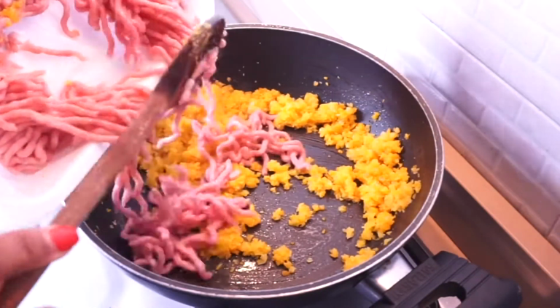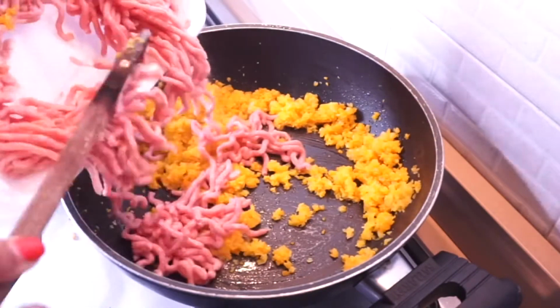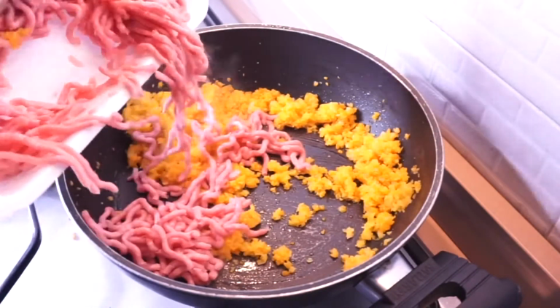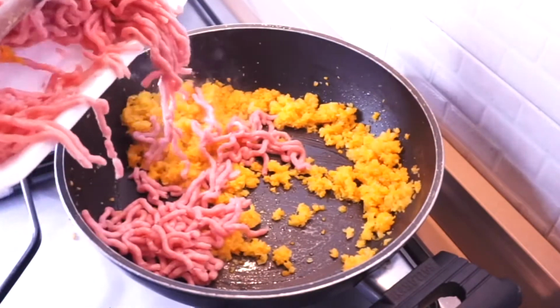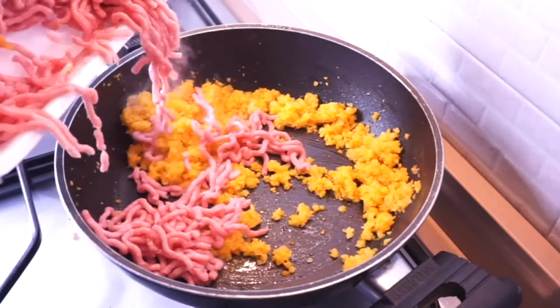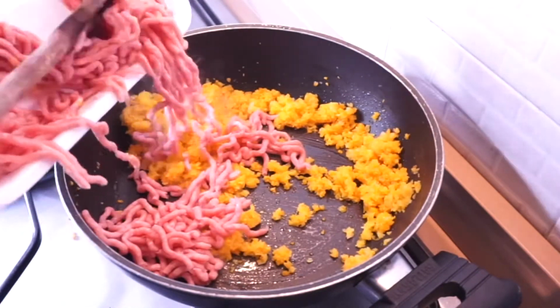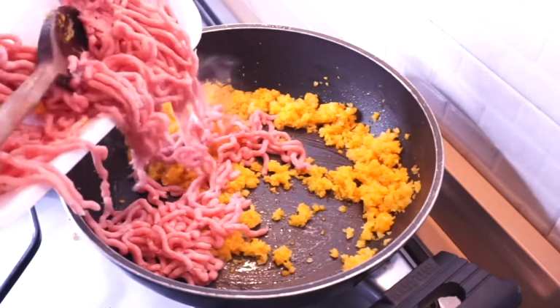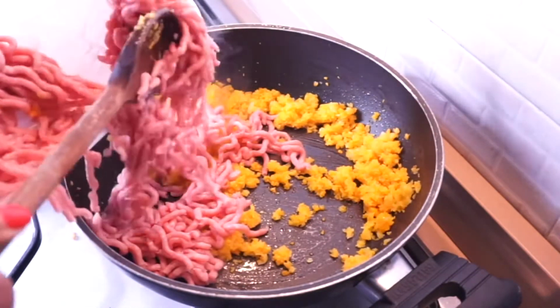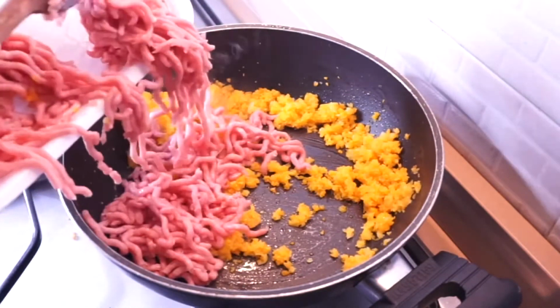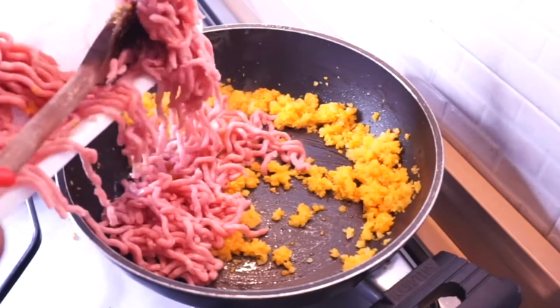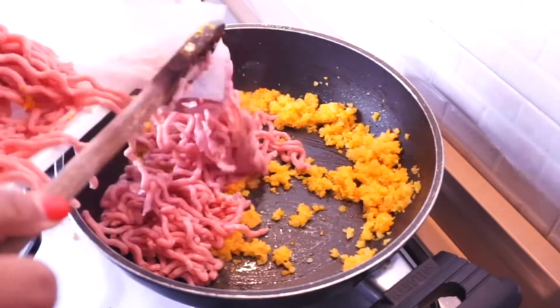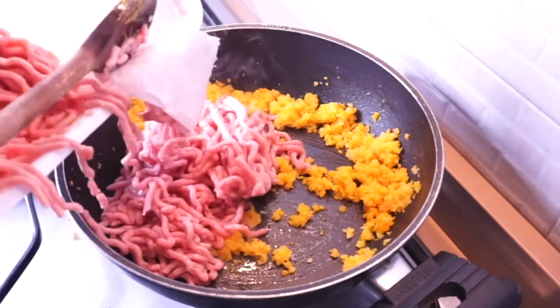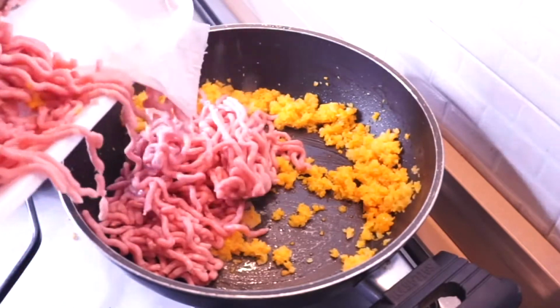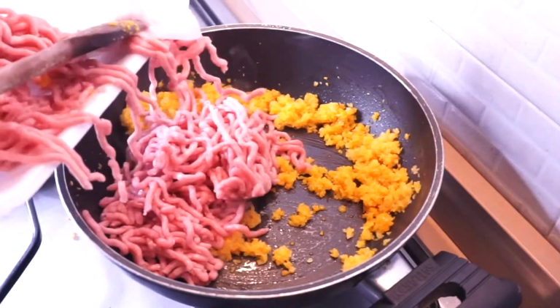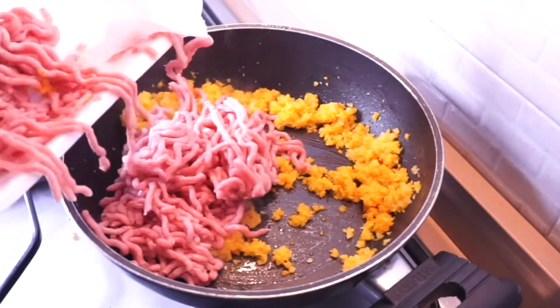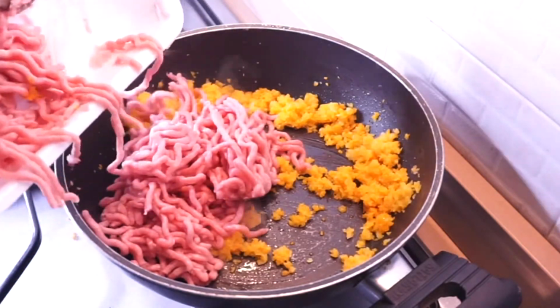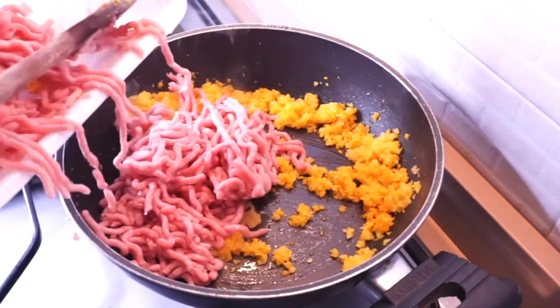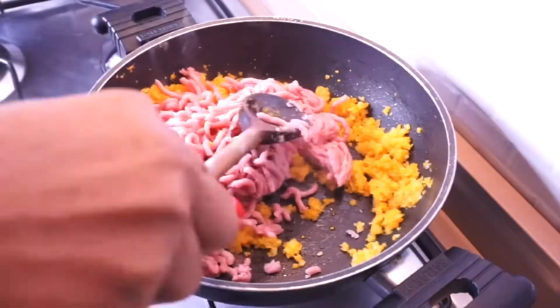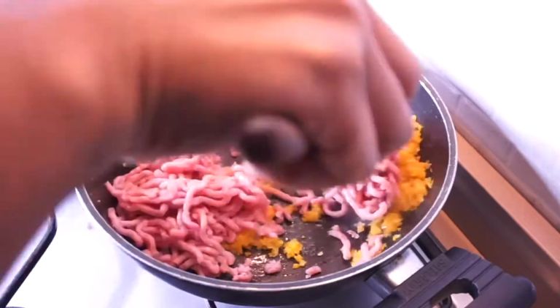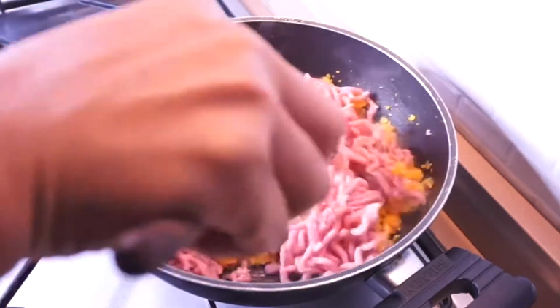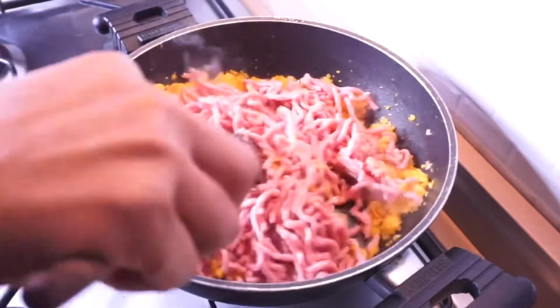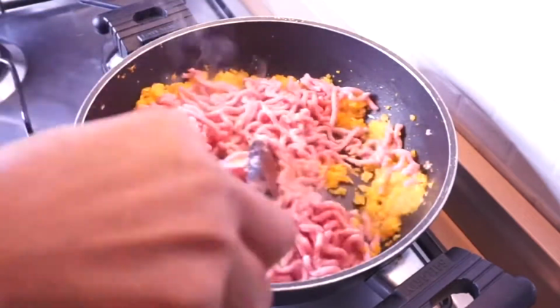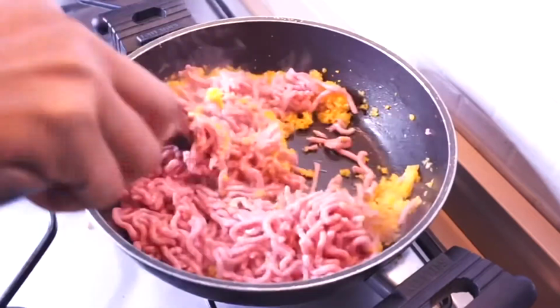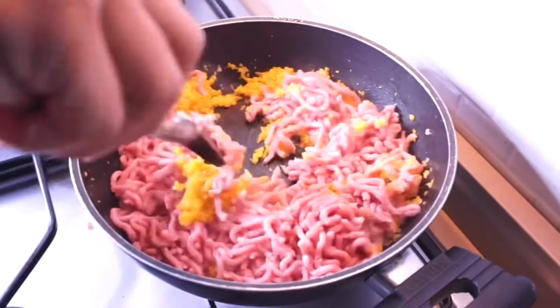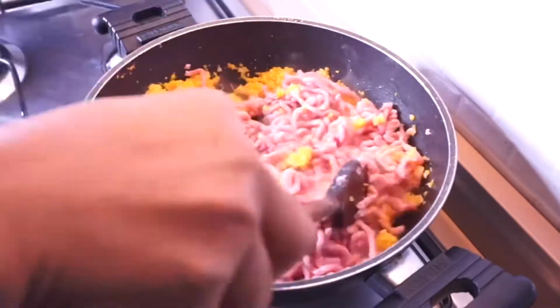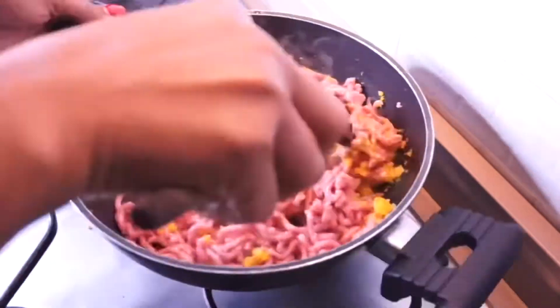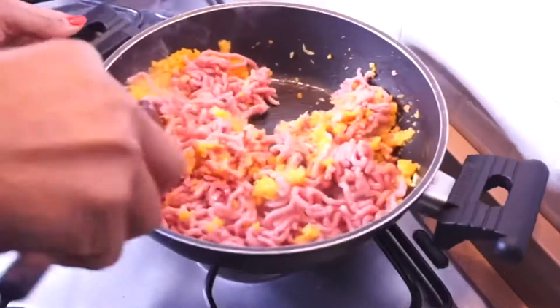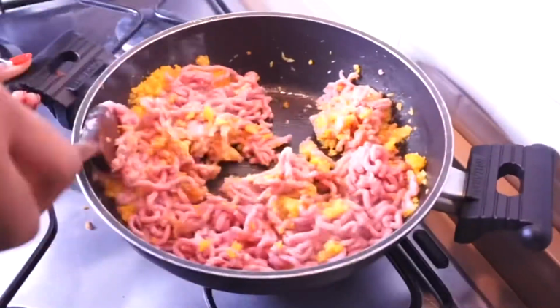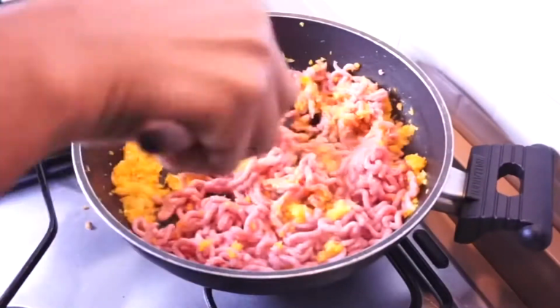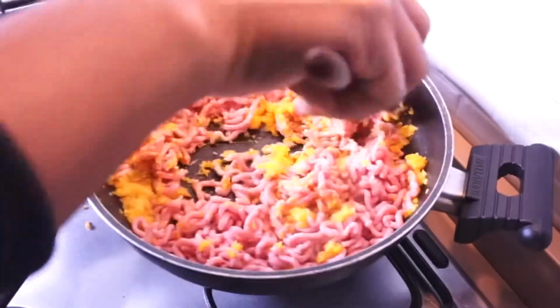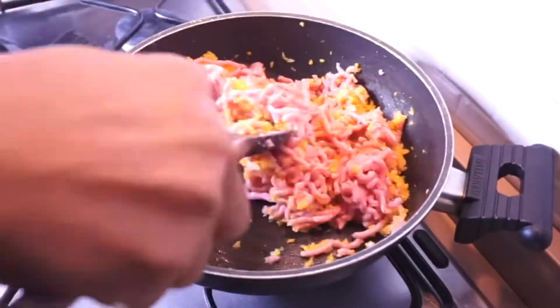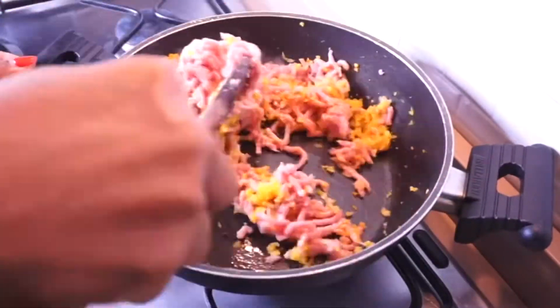After five minutes I'm going to add the meat into the vegetables and allow them to cook for another five minutes before adding the tomato sauce.